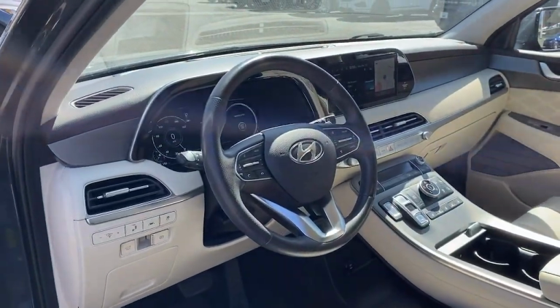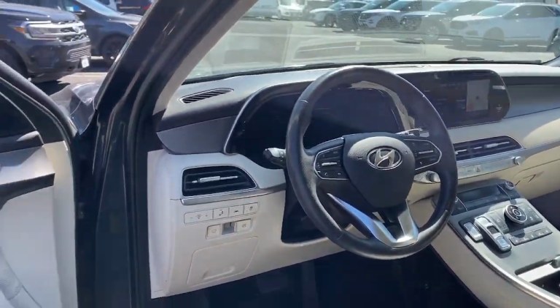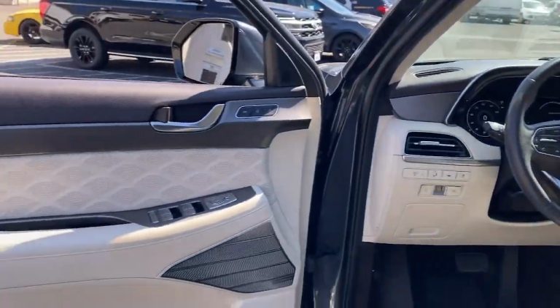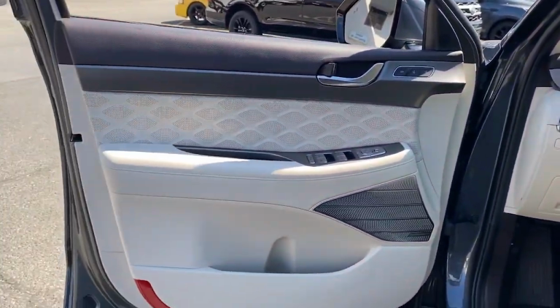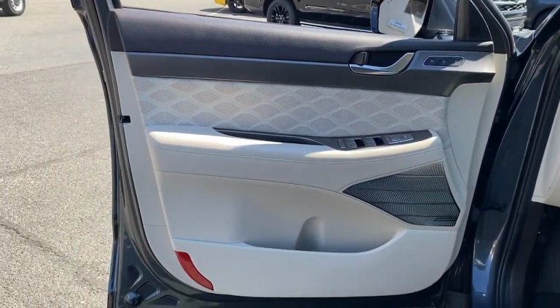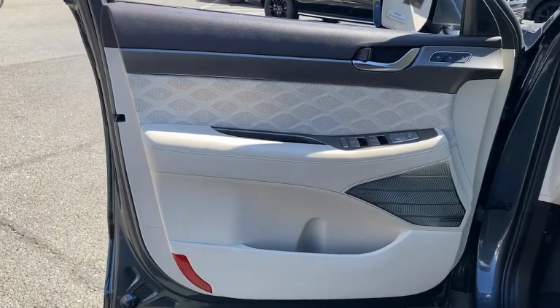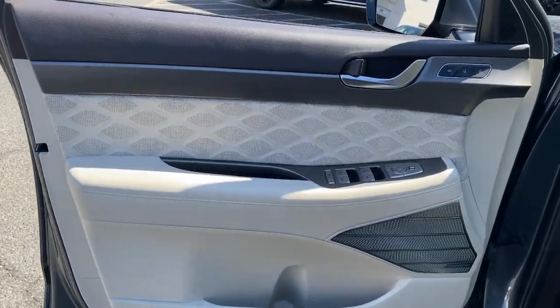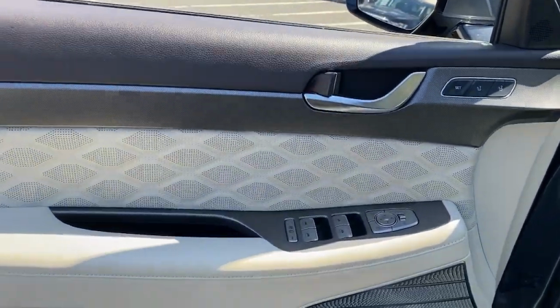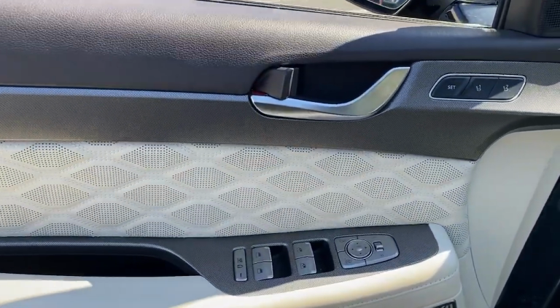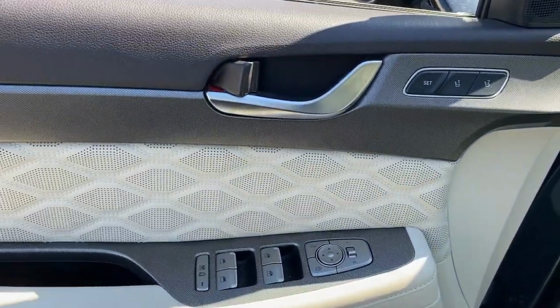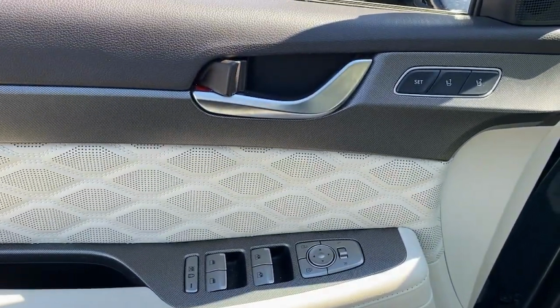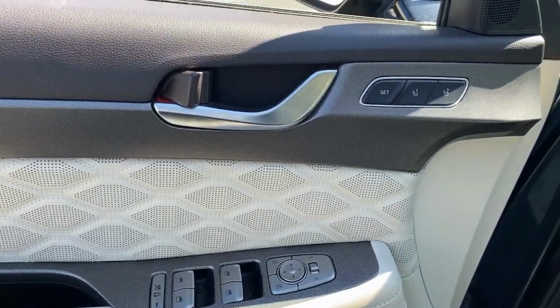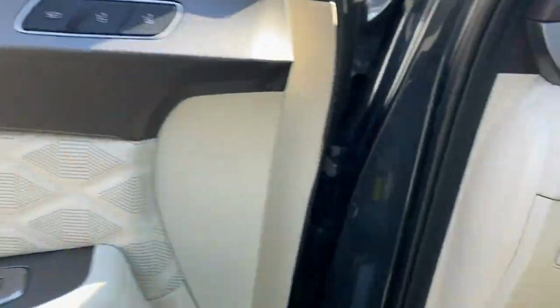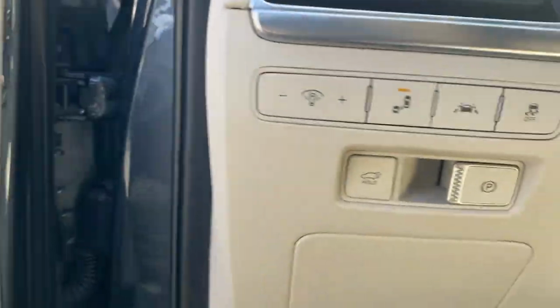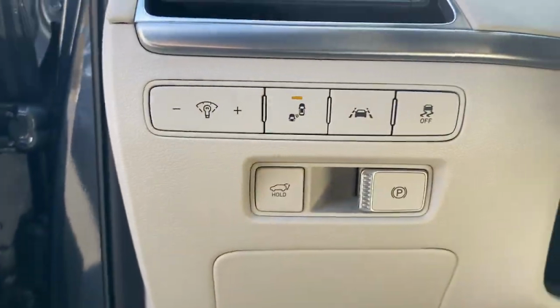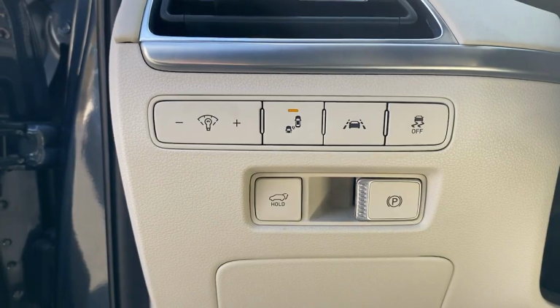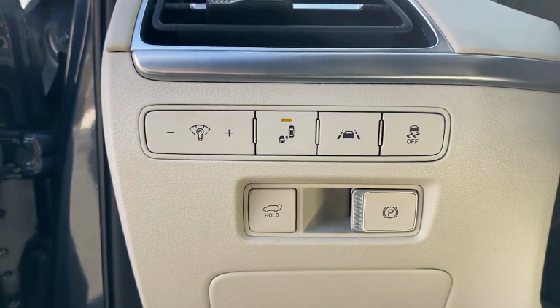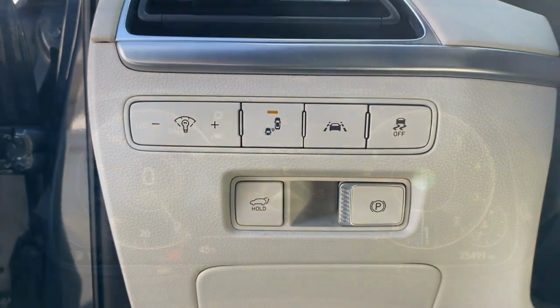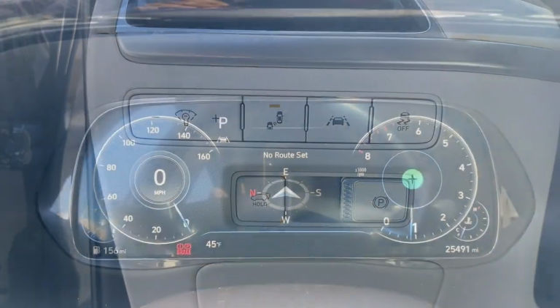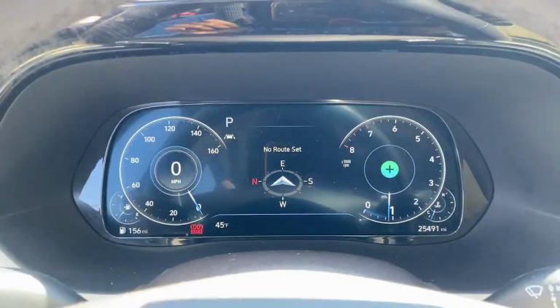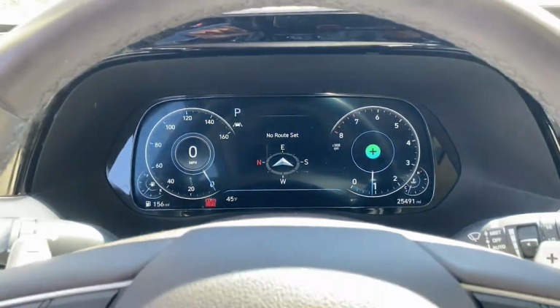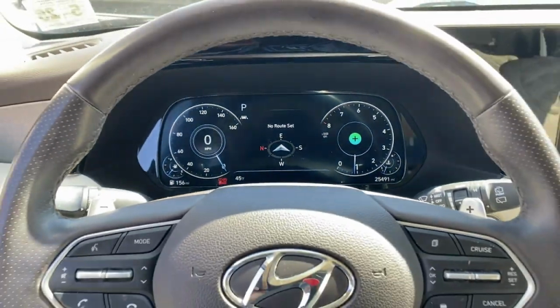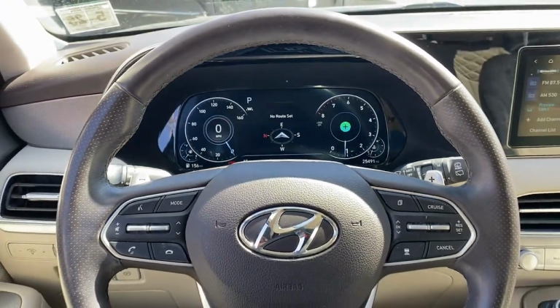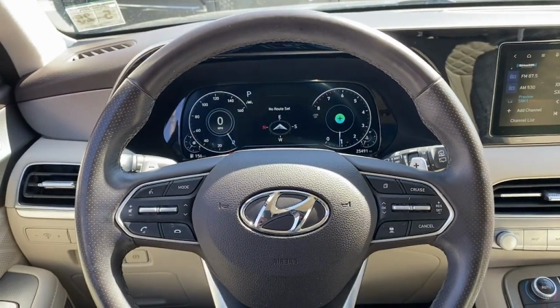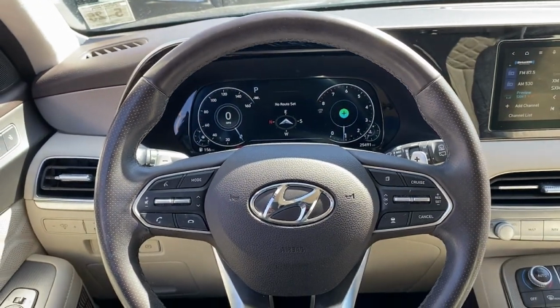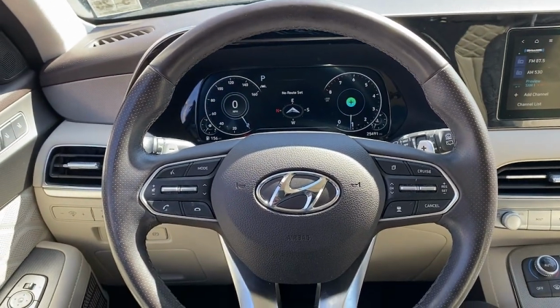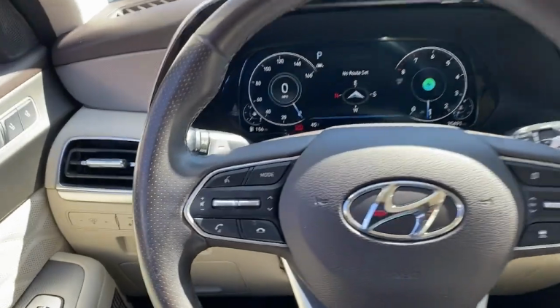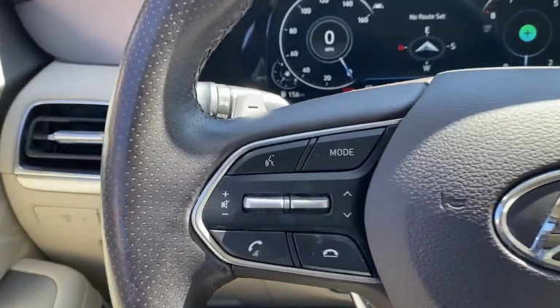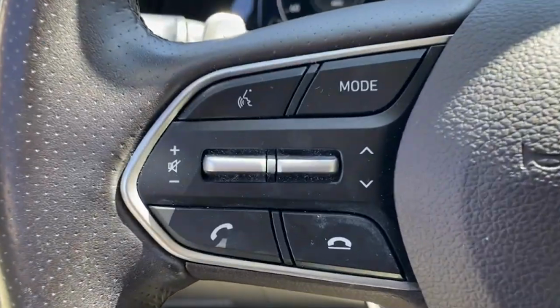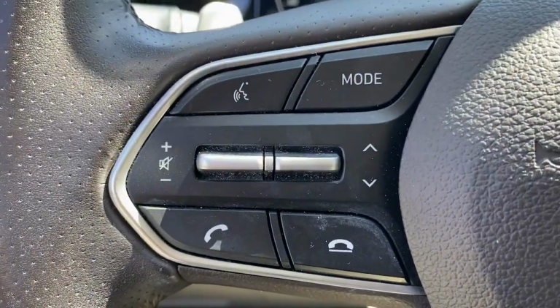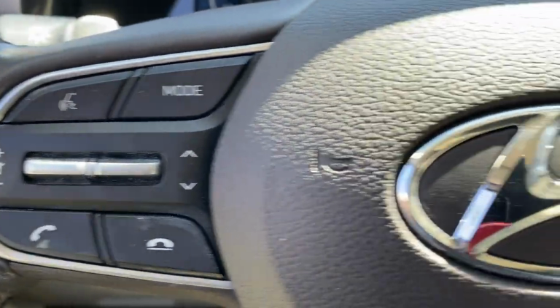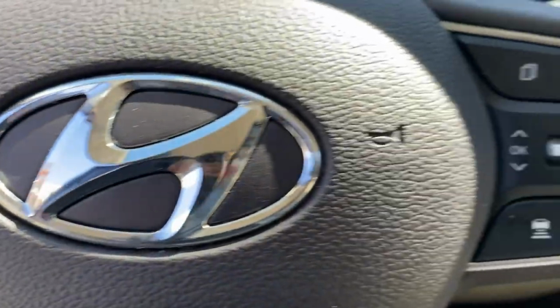The following are some of this vehicle's highlighted options: Lane Departure Warning, Sun/Moonroof, All-Wheel Drive, Hands-Free Liftgate, Navigation System, Keyless Entry, Heated Mirrors, Premium Sound System, Satellite Radio, and Keyless Start.